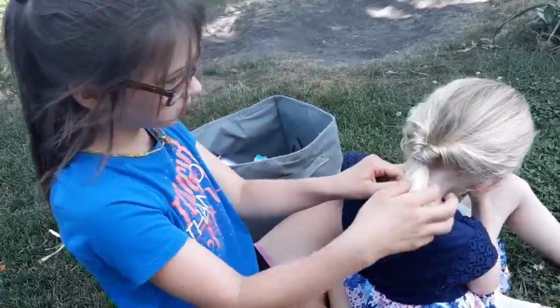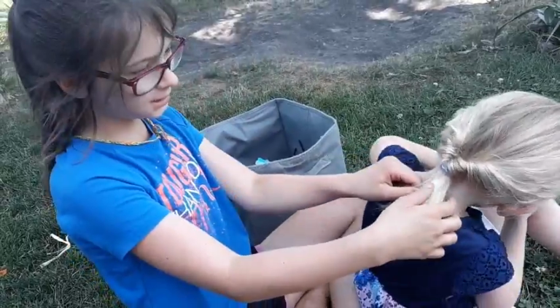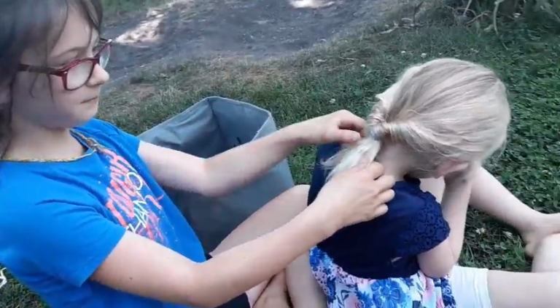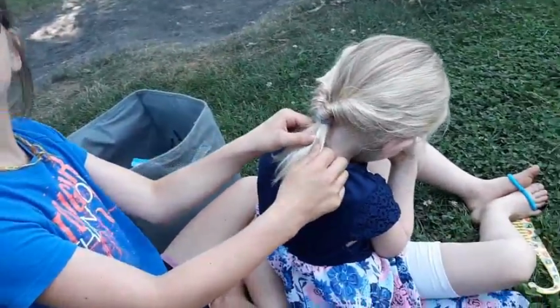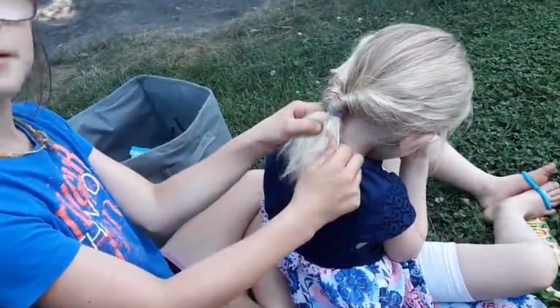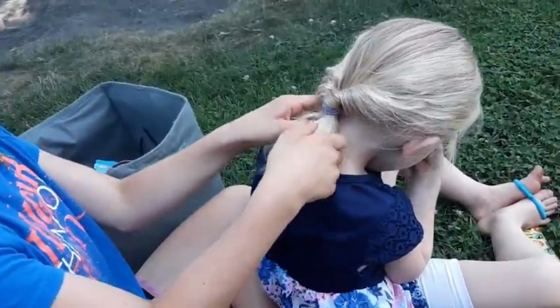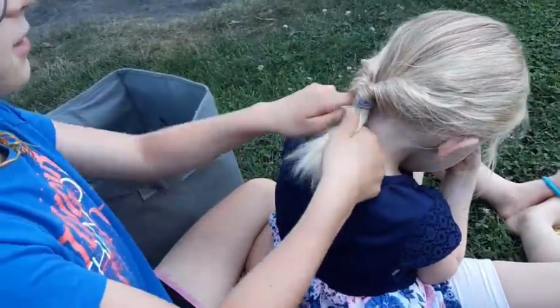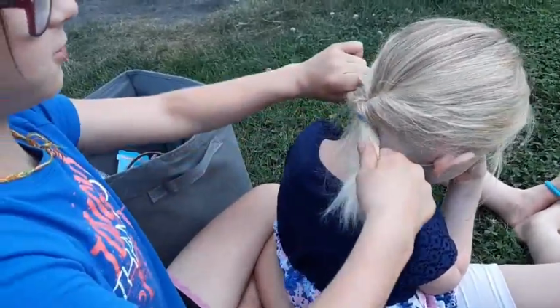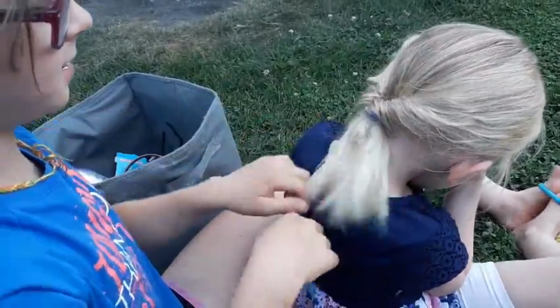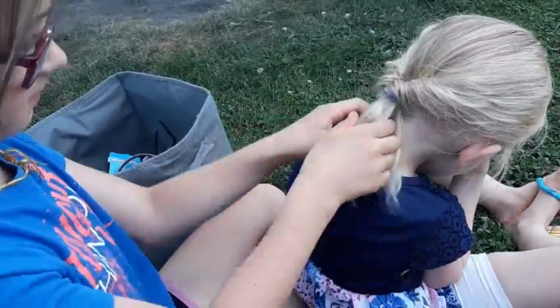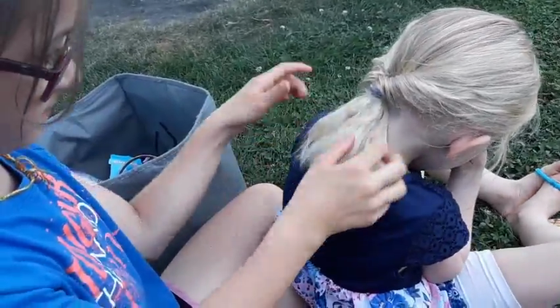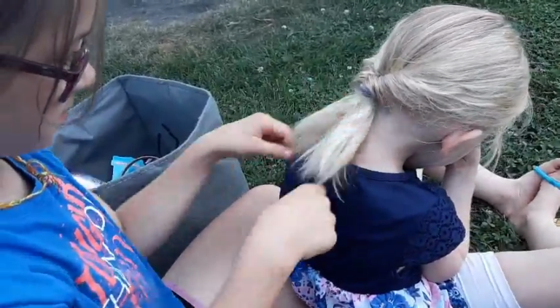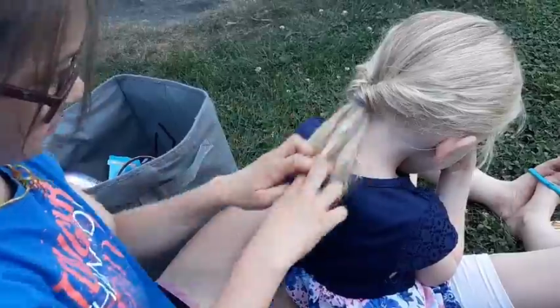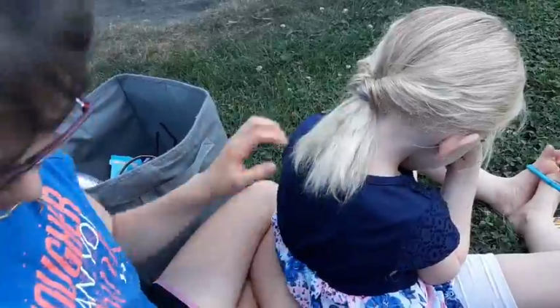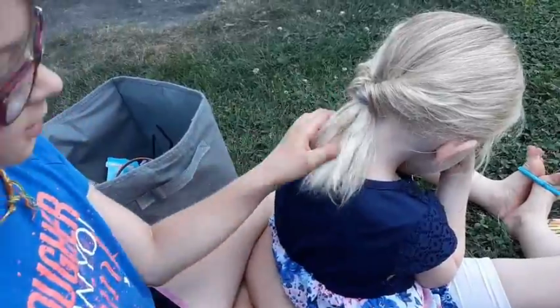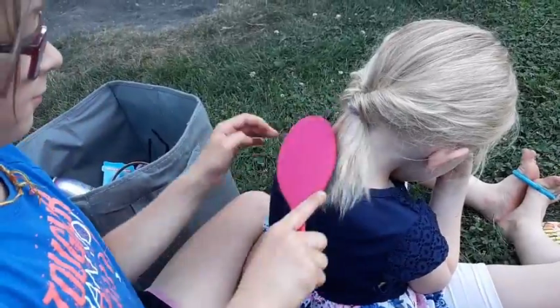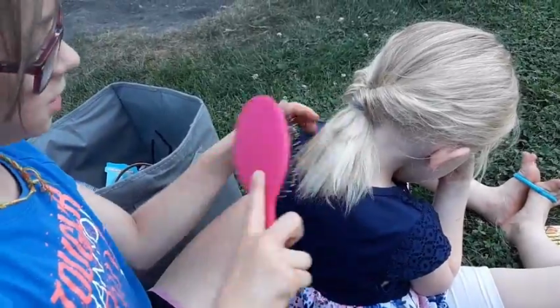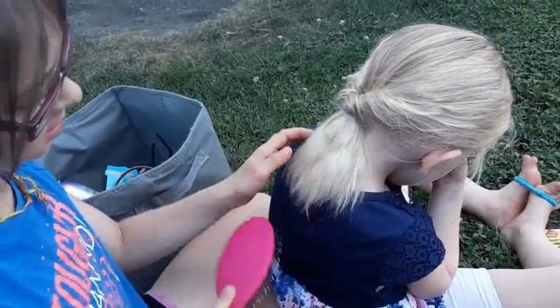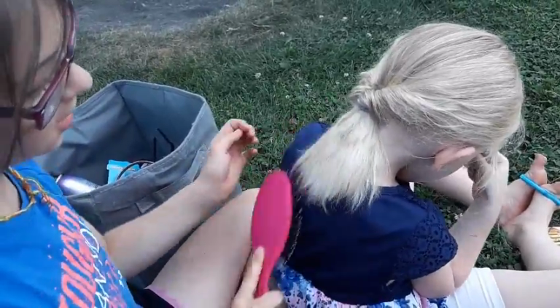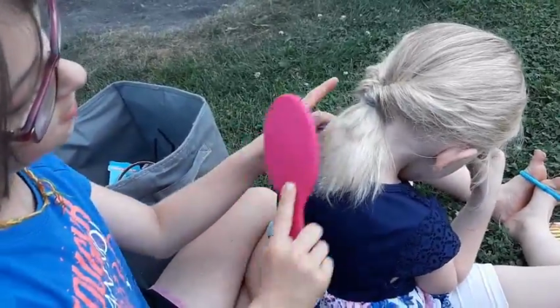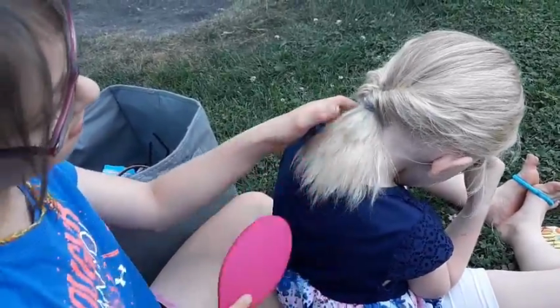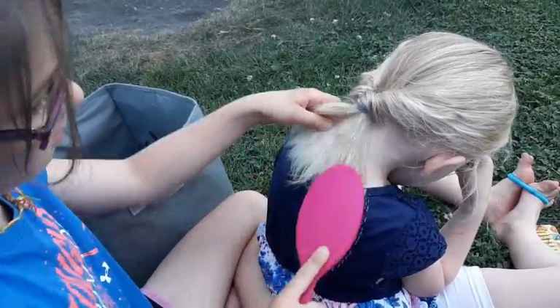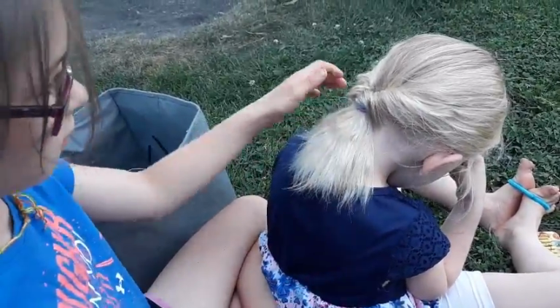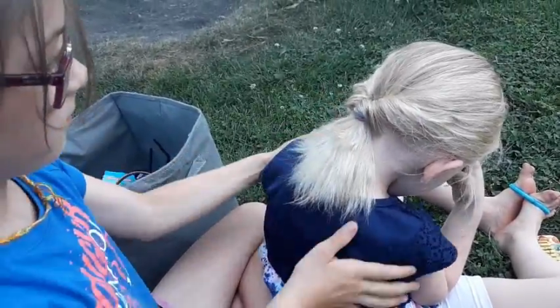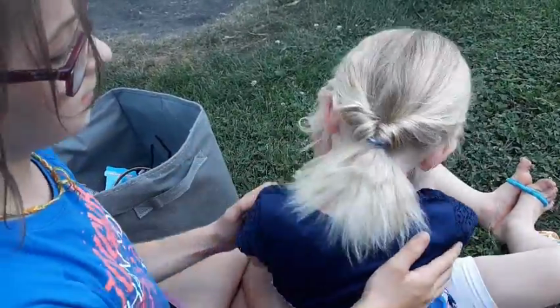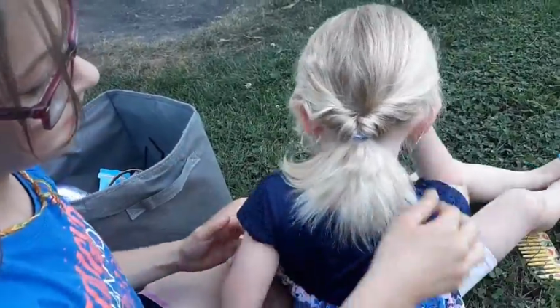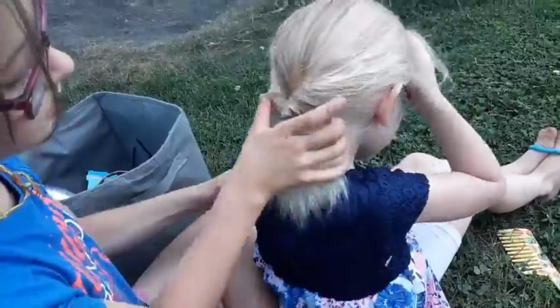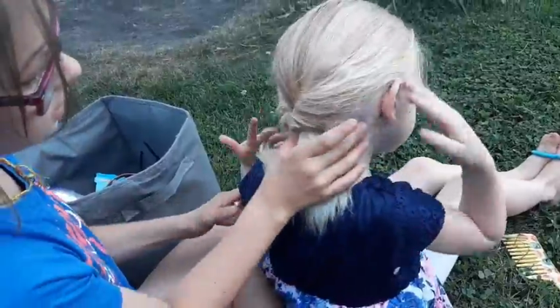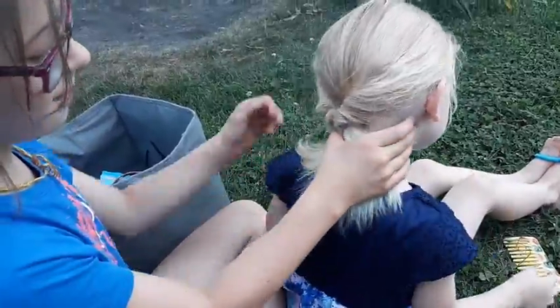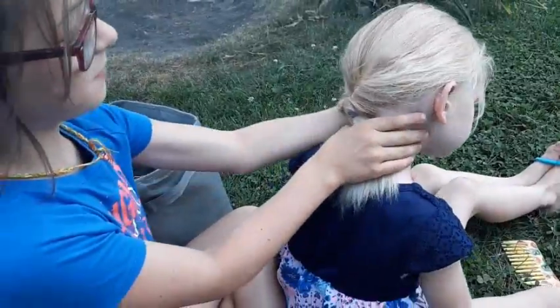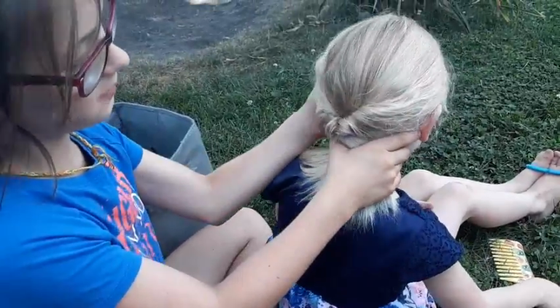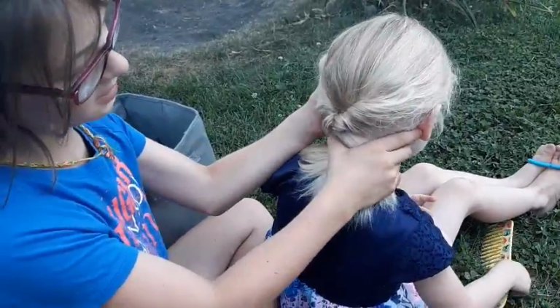Just like that. And then you are going to tighten it and brush the end of their hair. And then you have a topsy-turvy ponytail.